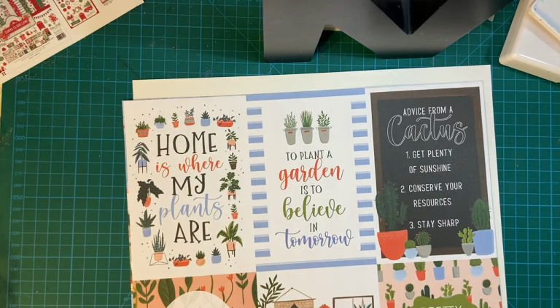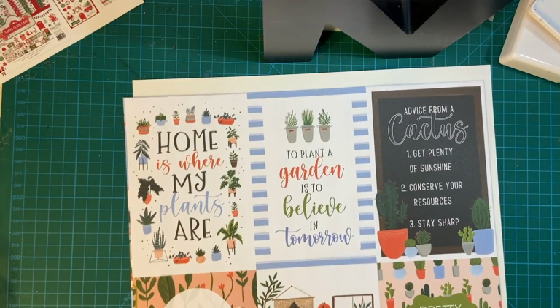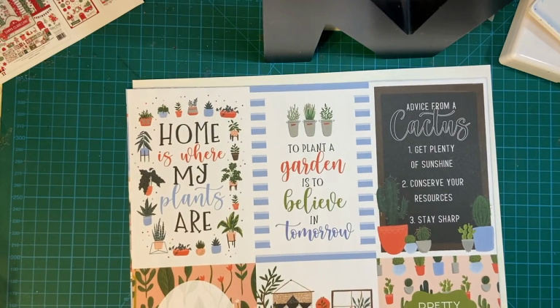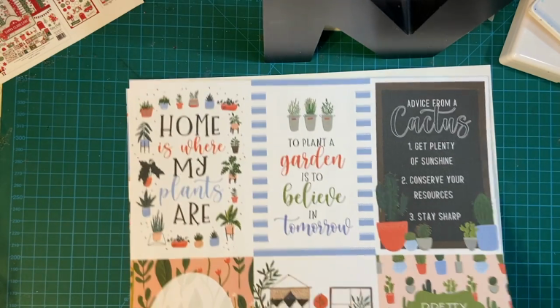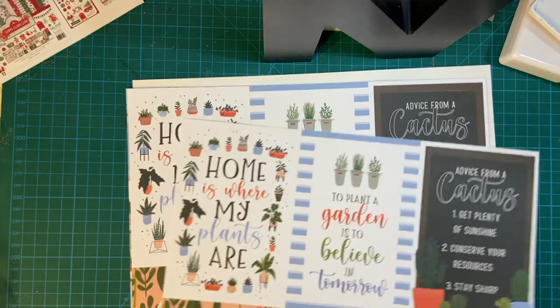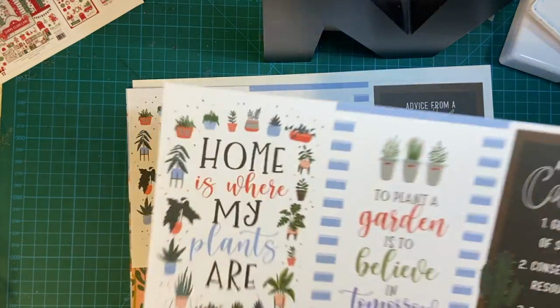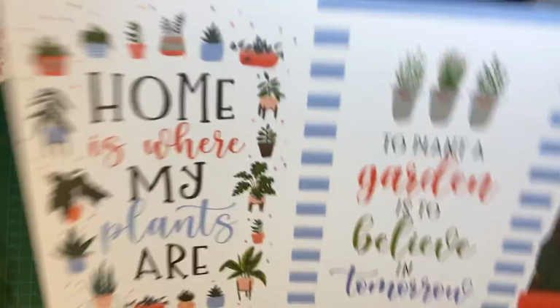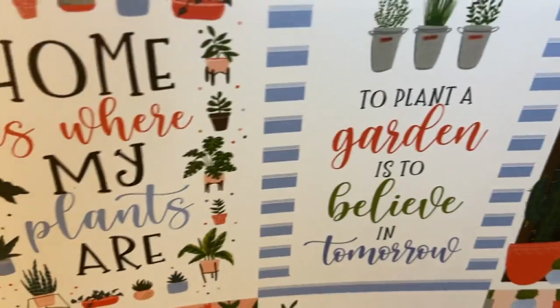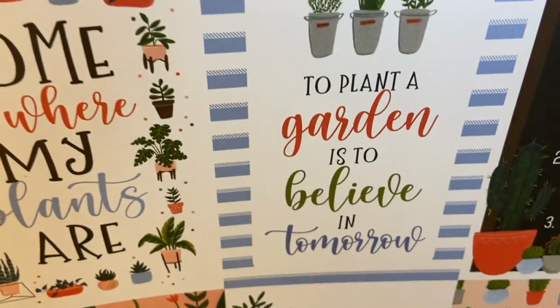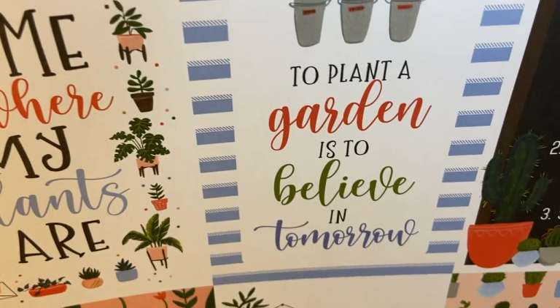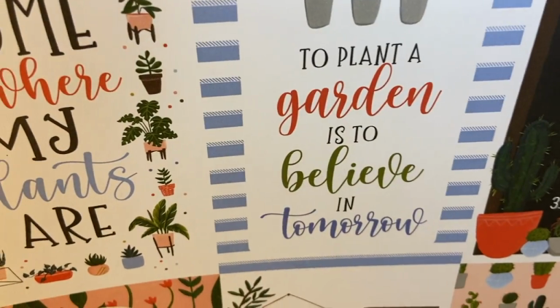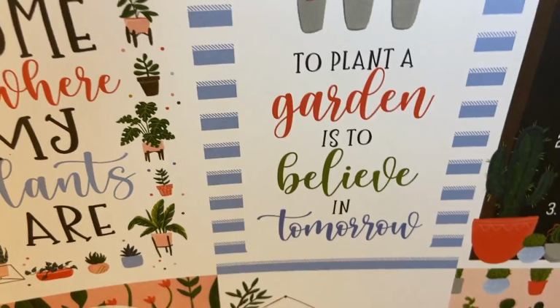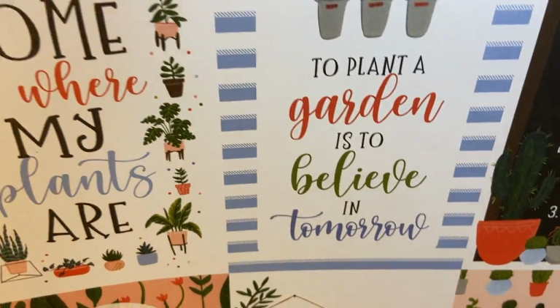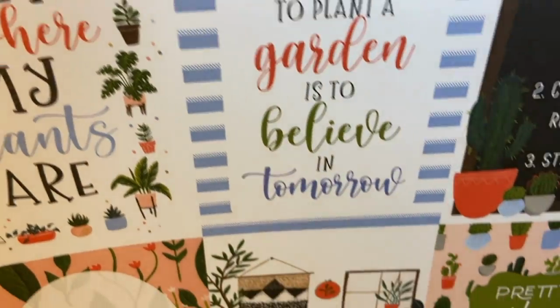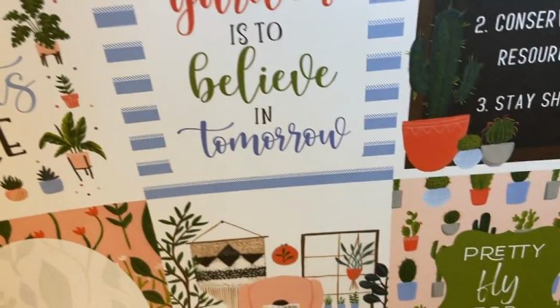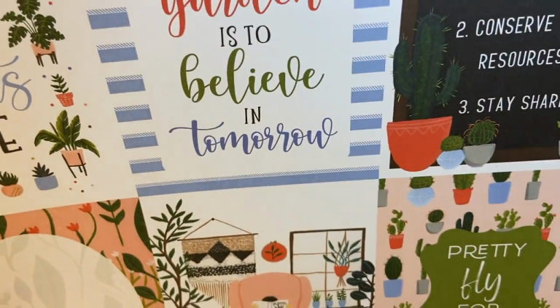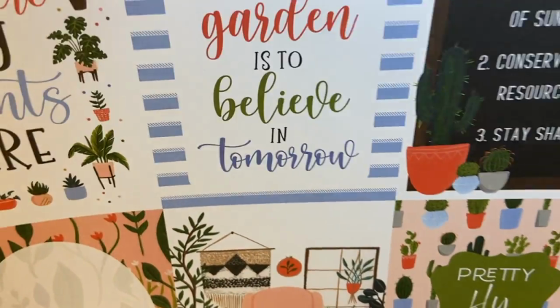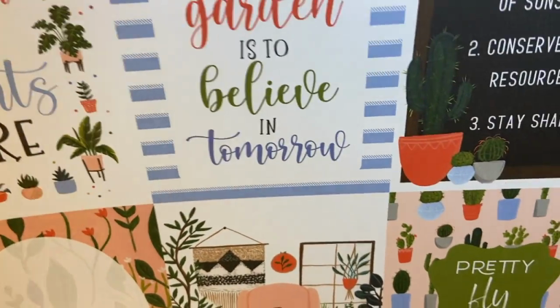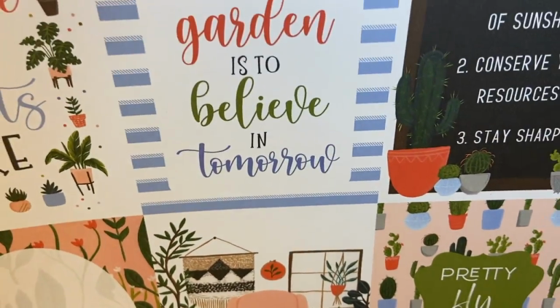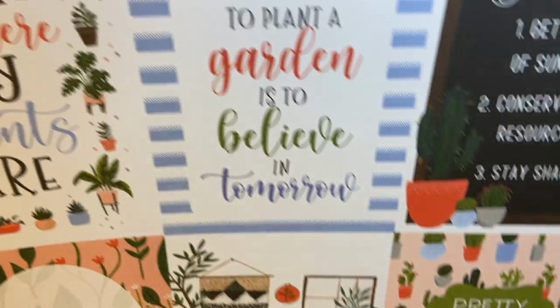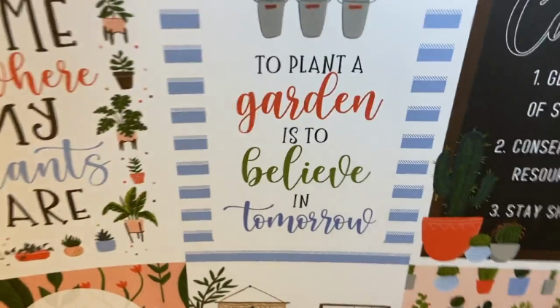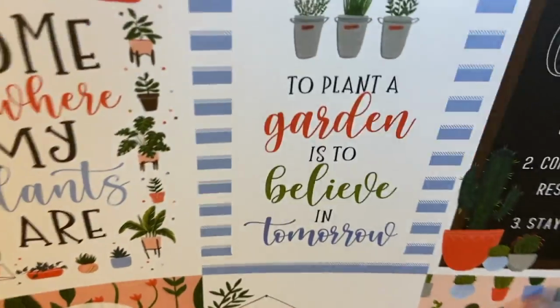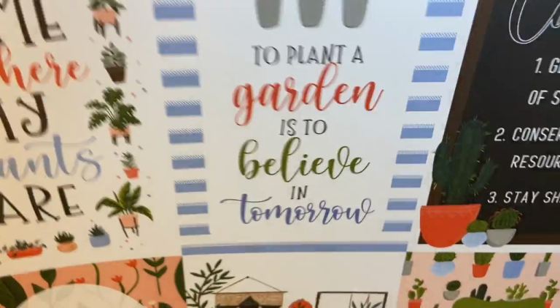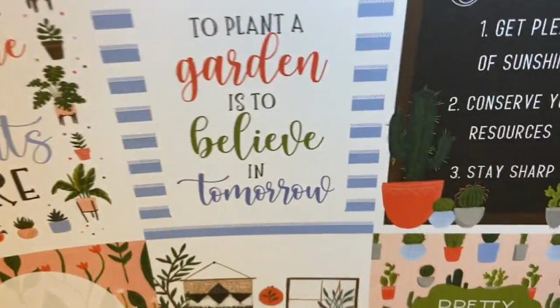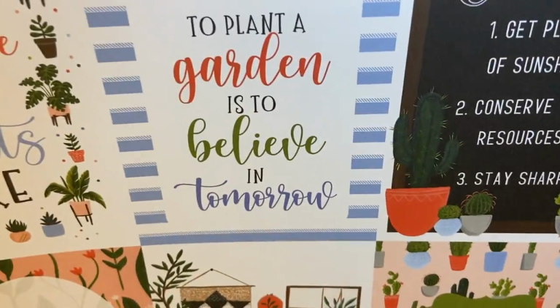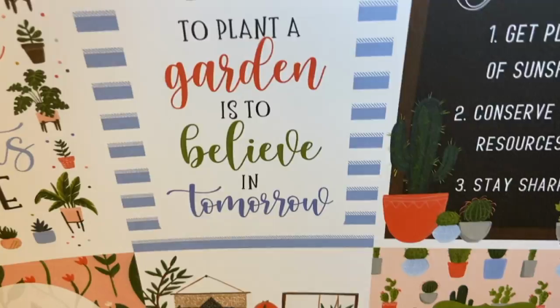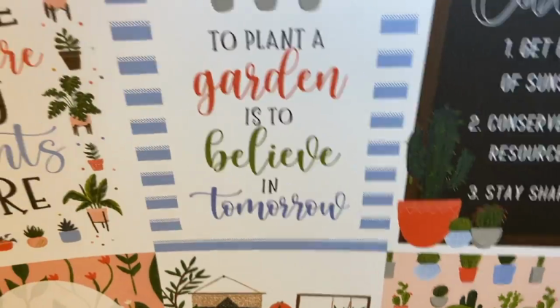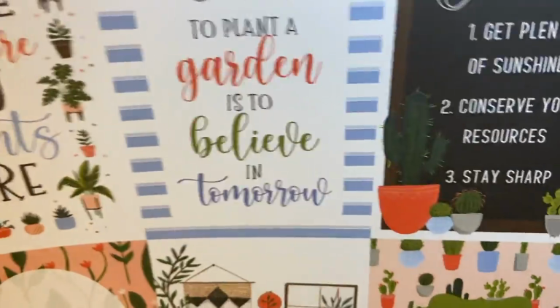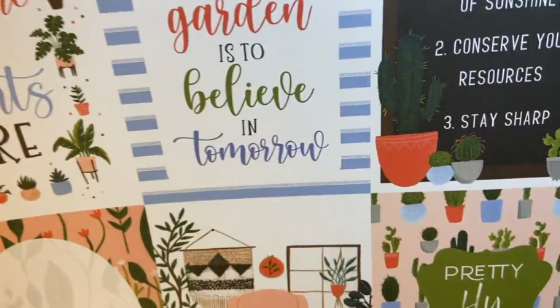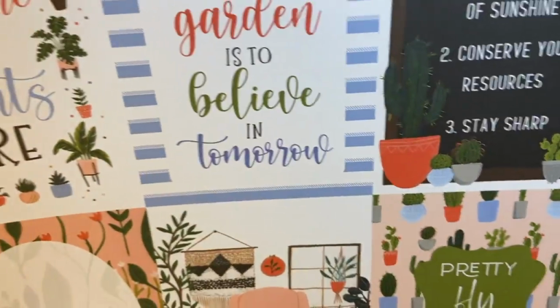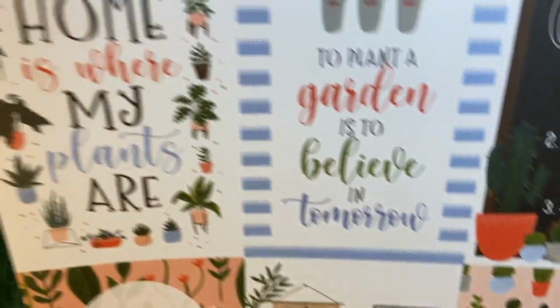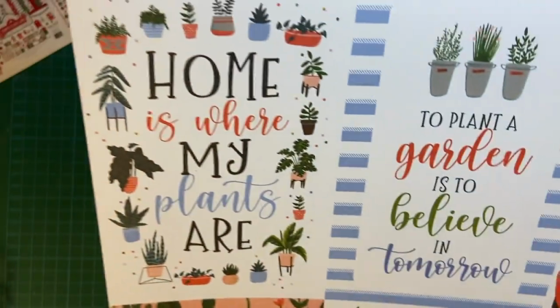Some big cut-aparts. Pretty fly for some cacti — oh, that's gorgeous. I do have some cactus stamps; I think that would go great with that.